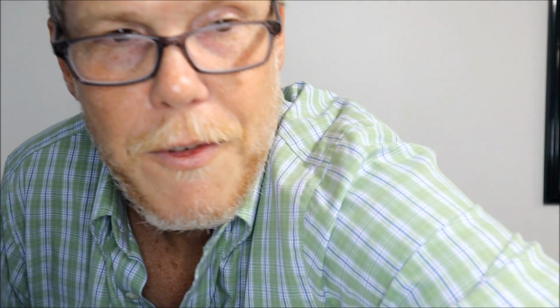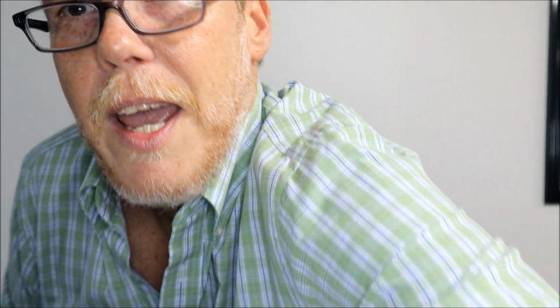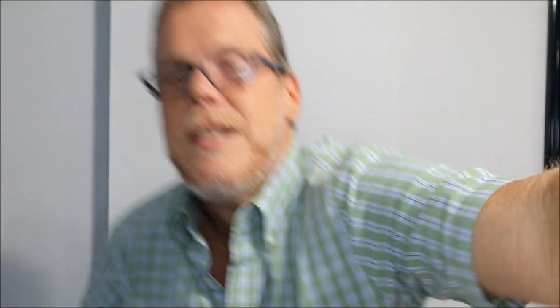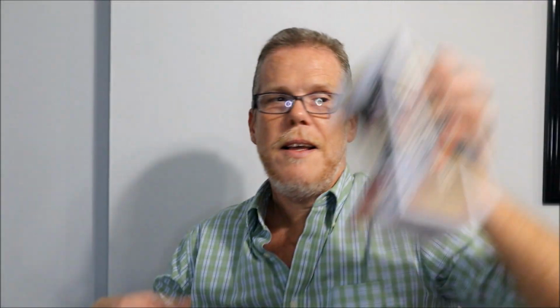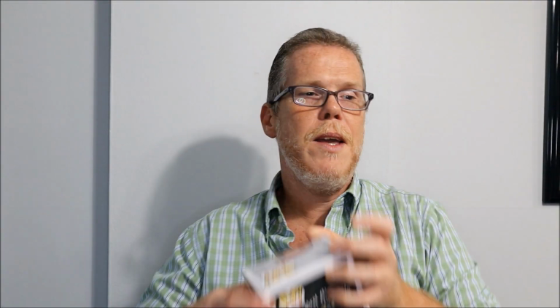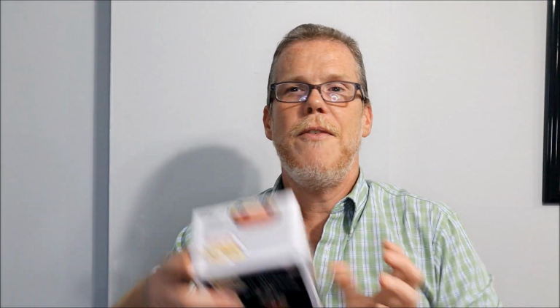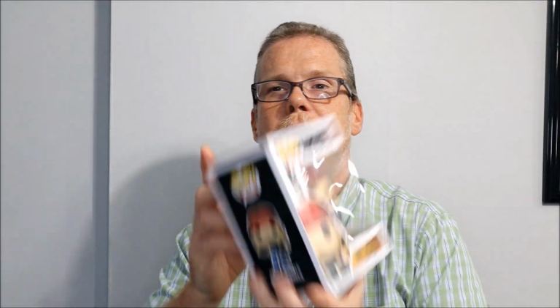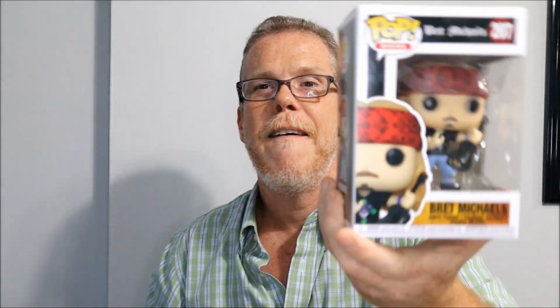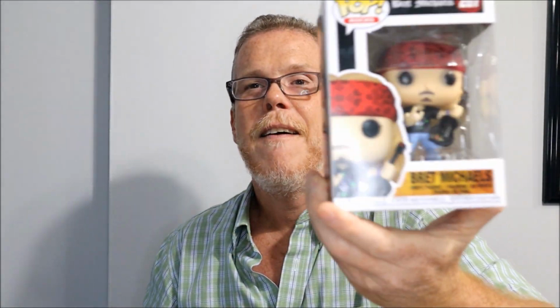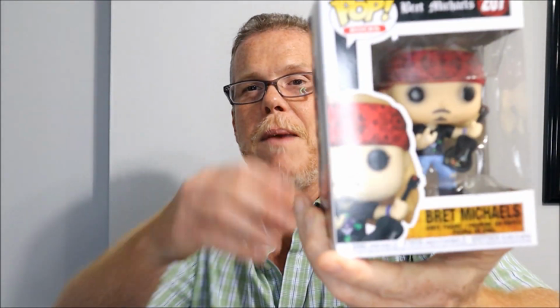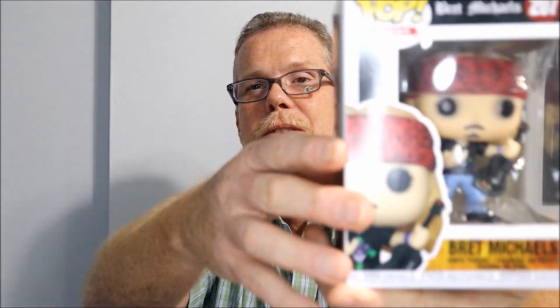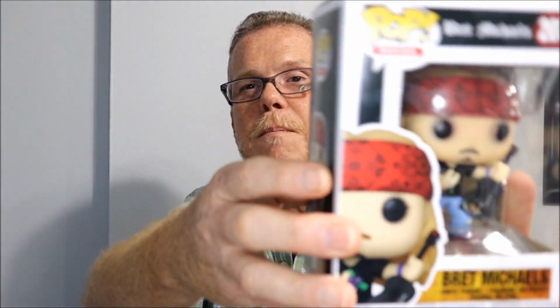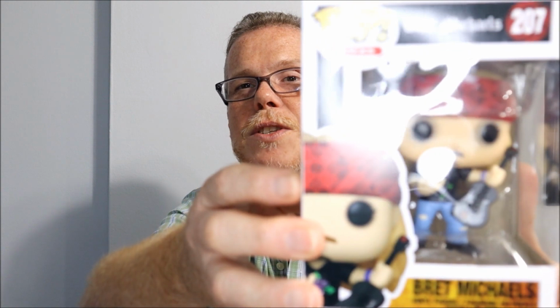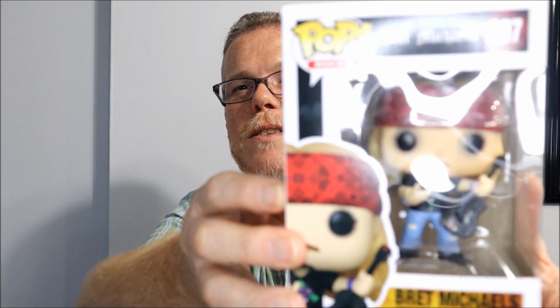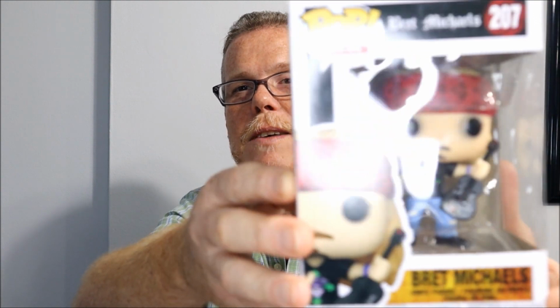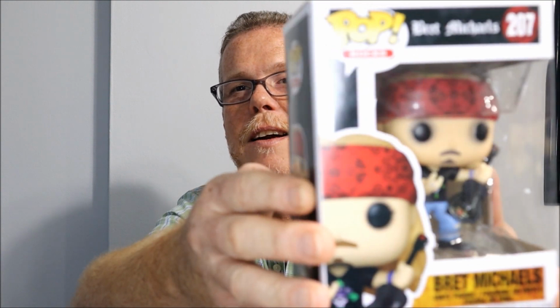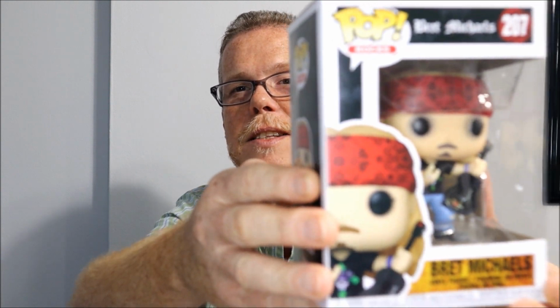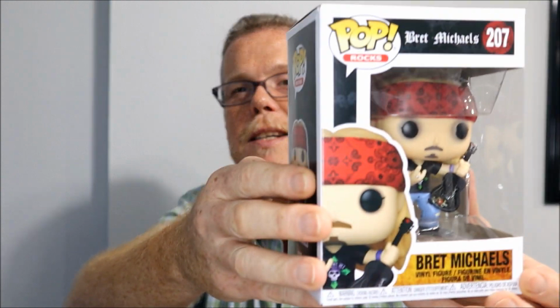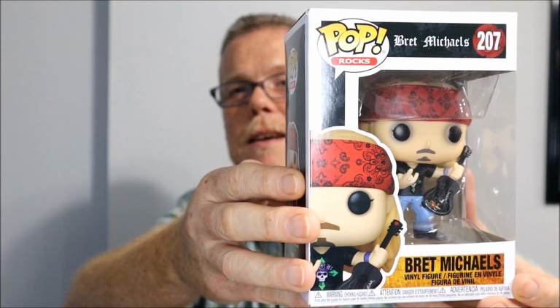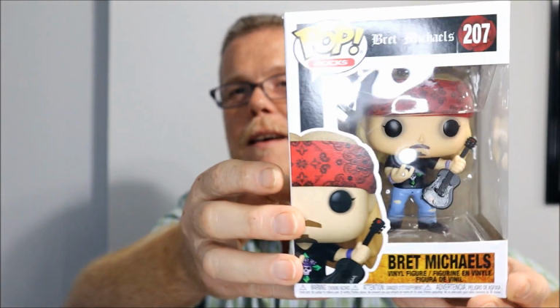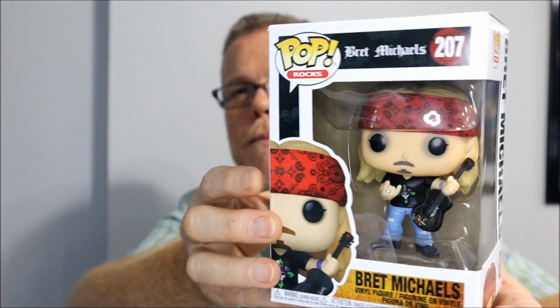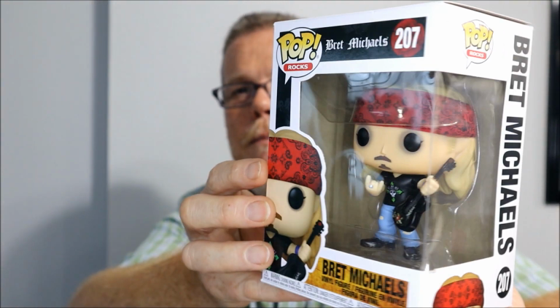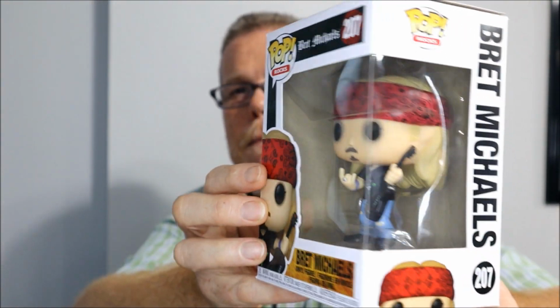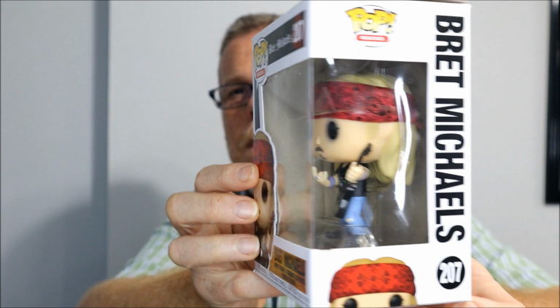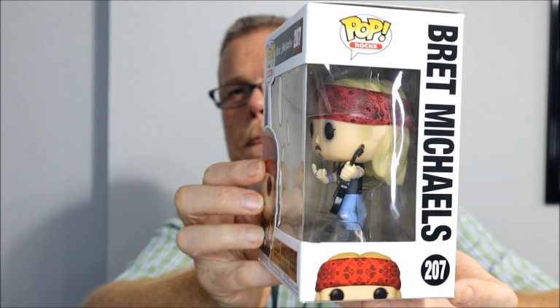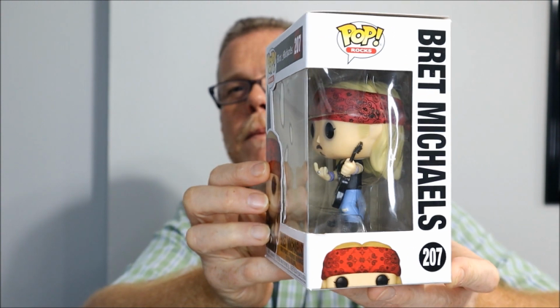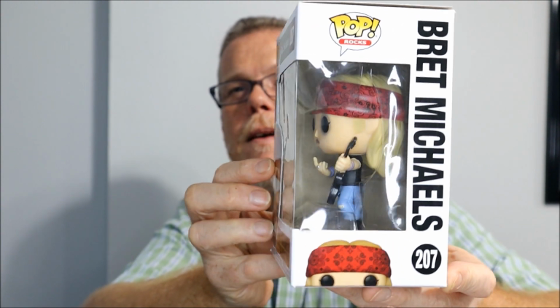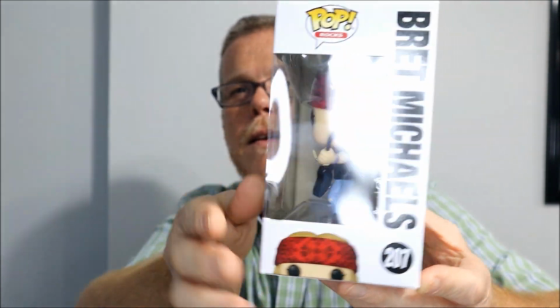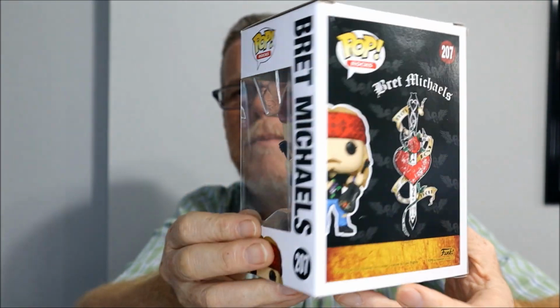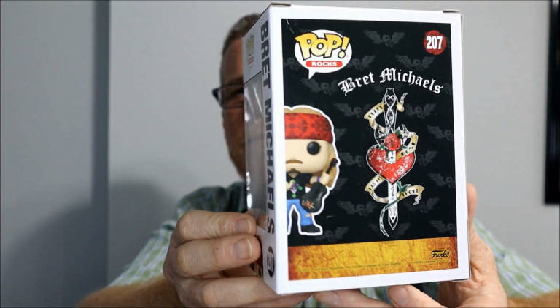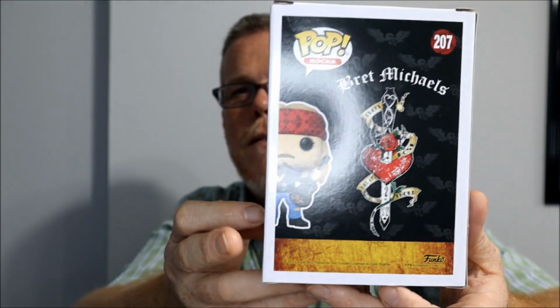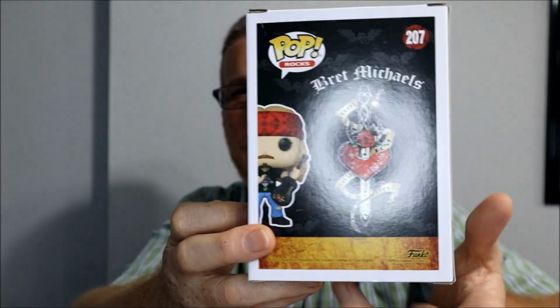From the 80s, we have Bret Michaels from Poison, right there.